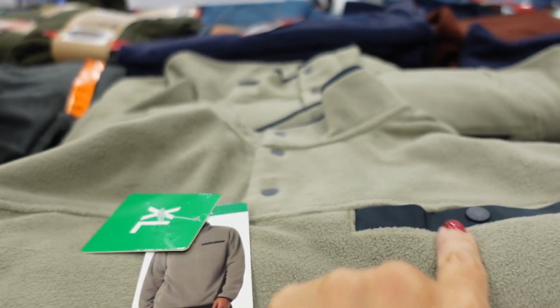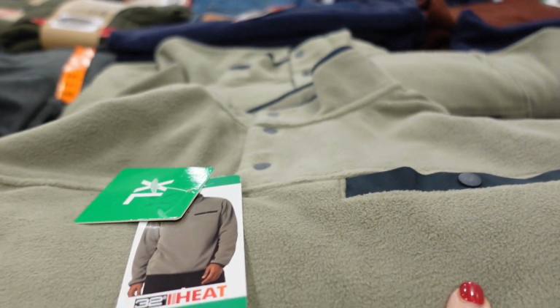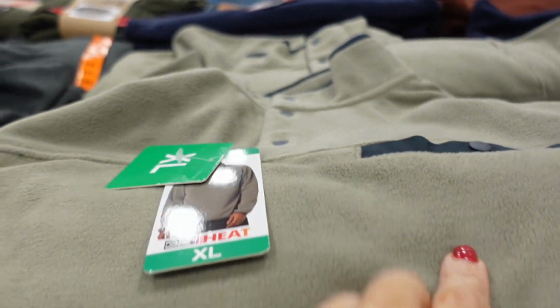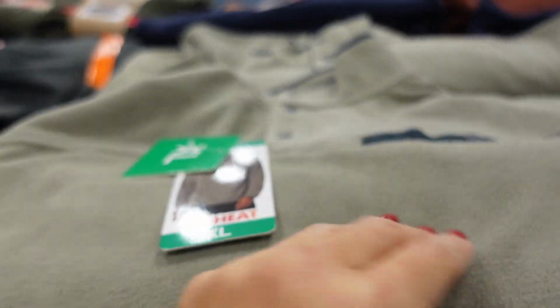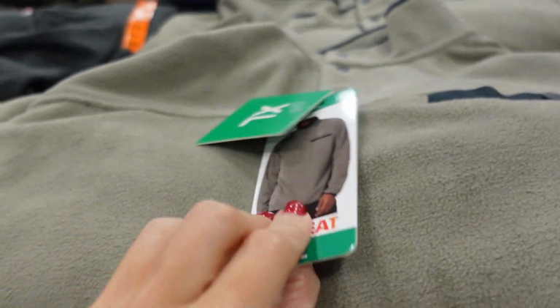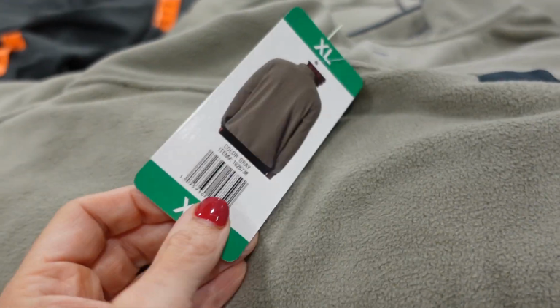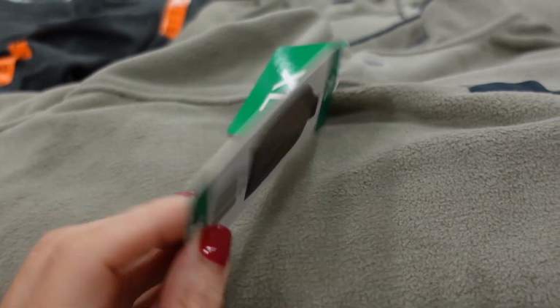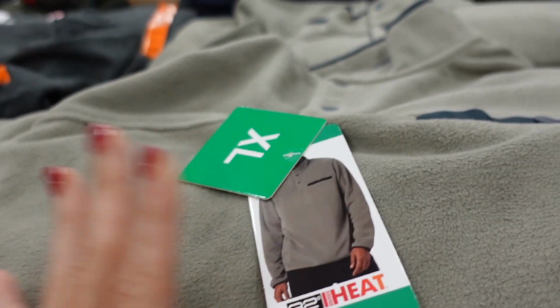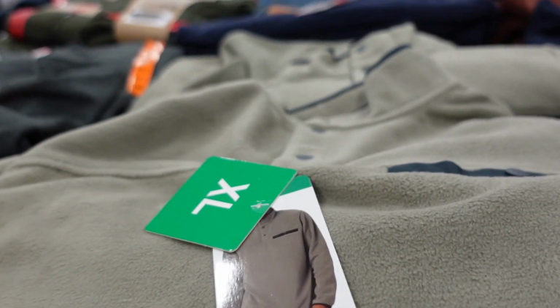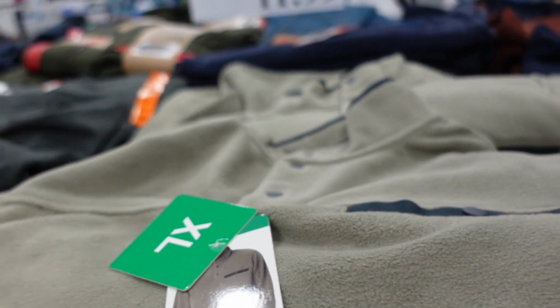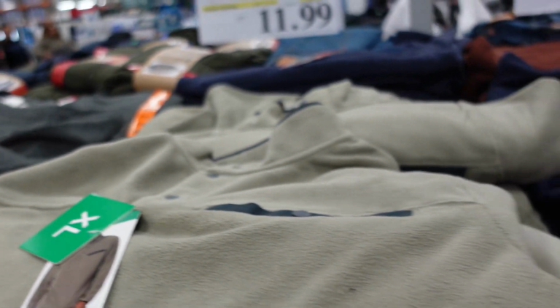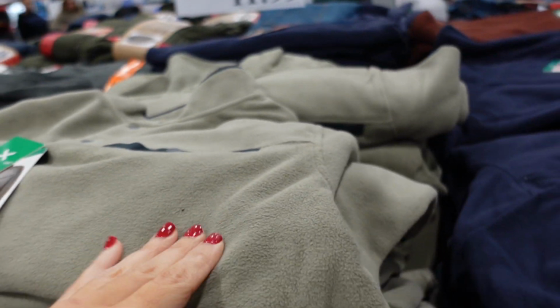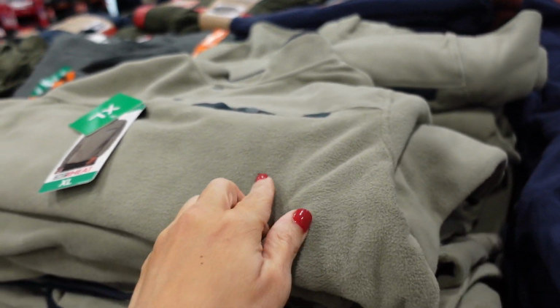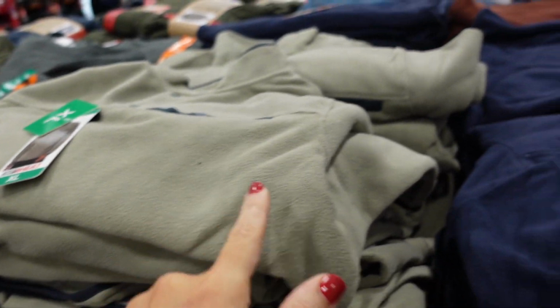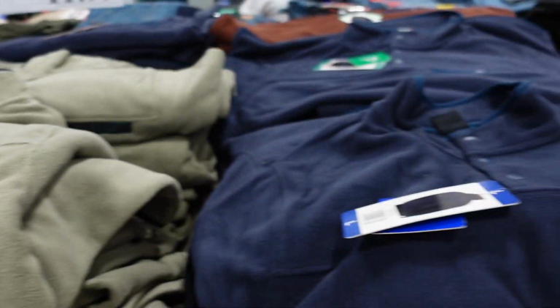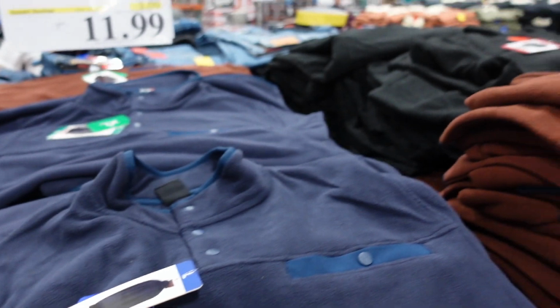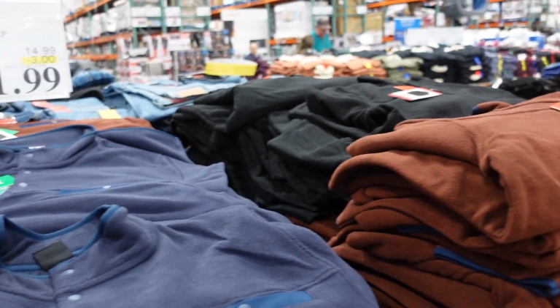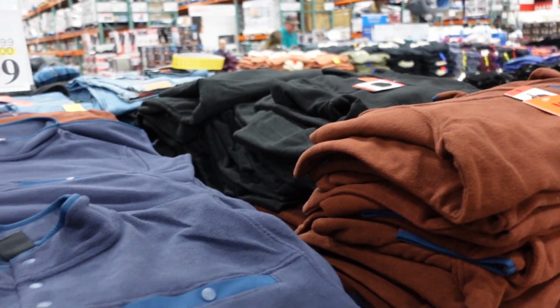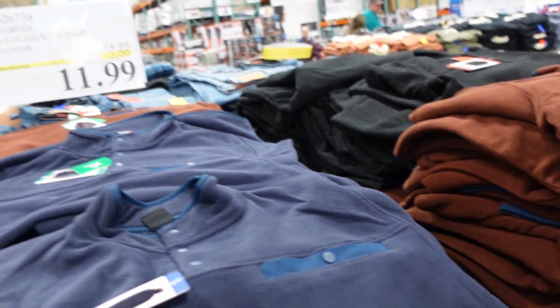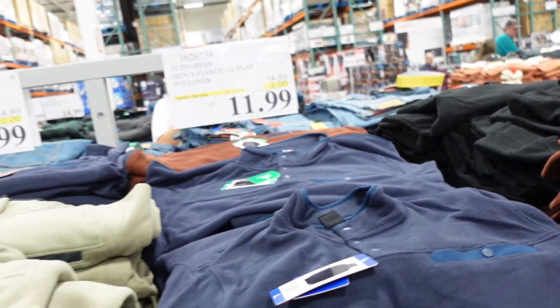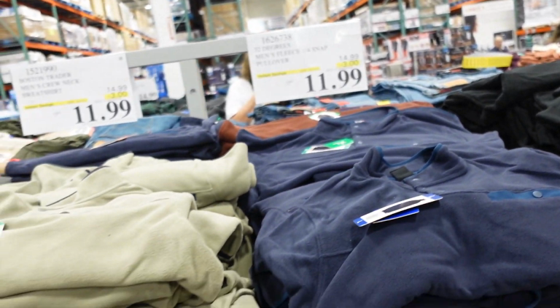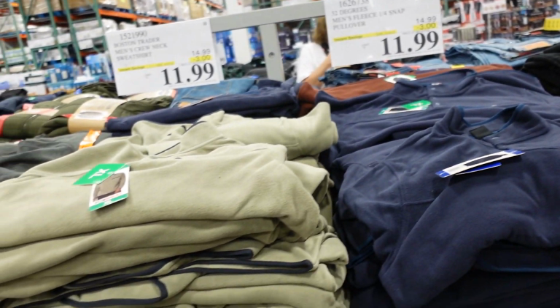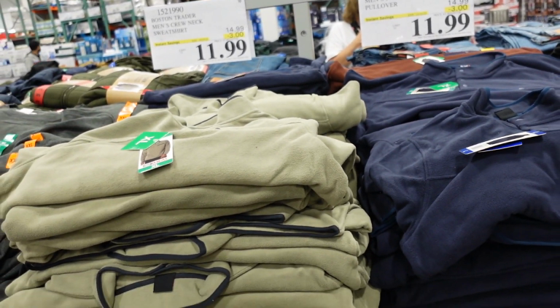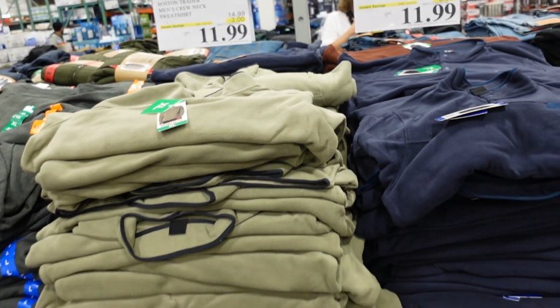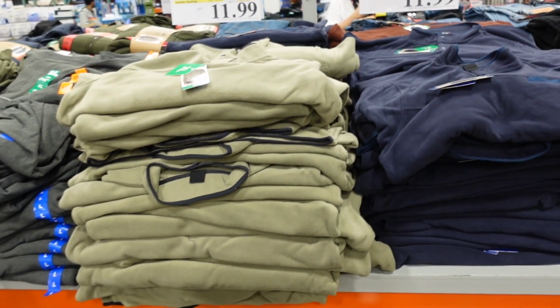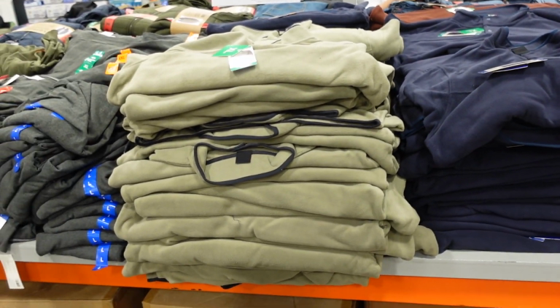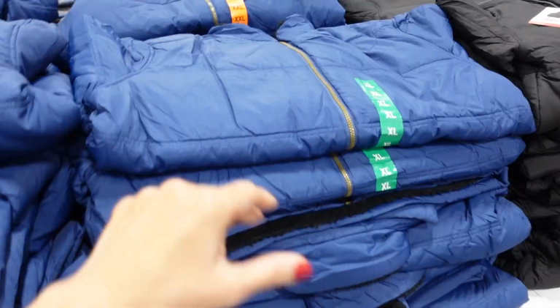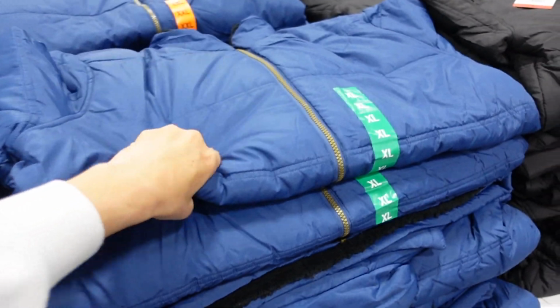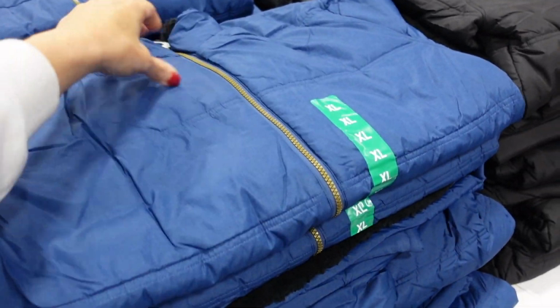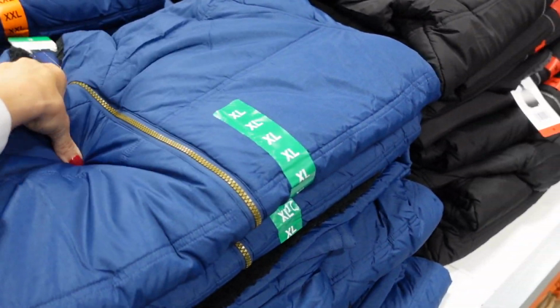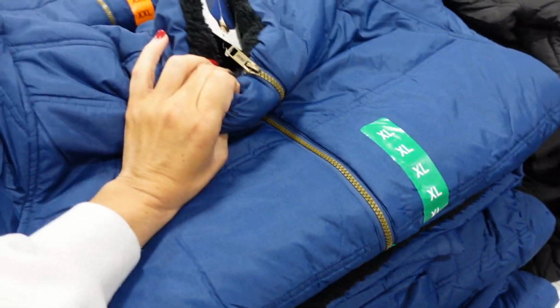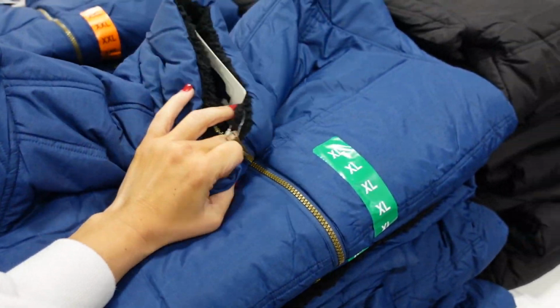Snap fleeces are also on sale until November 21st. They're mock neck with a little pocket detail and a relaxed fit — I usually size down one. Available in light green, navy, black, and brown. Down to $11.99, regularly $14.99.